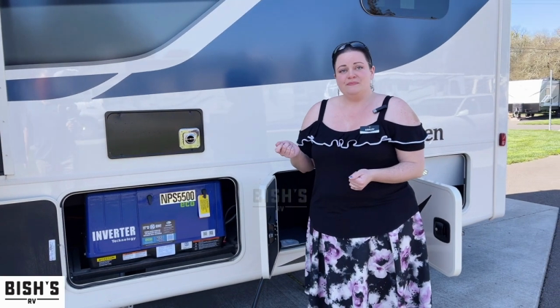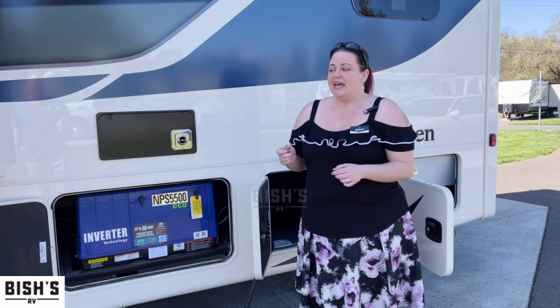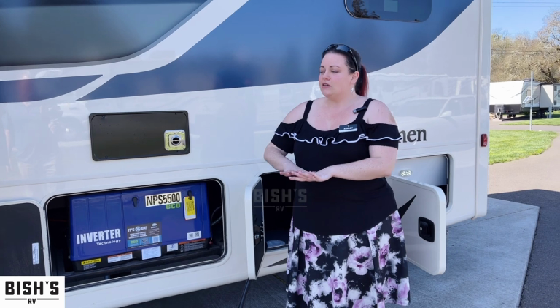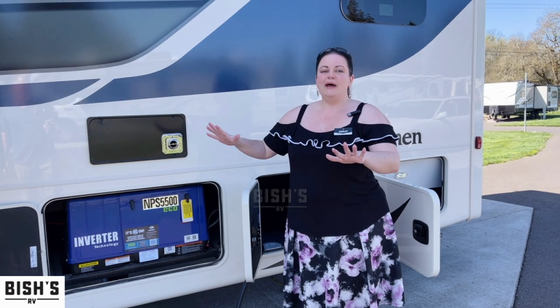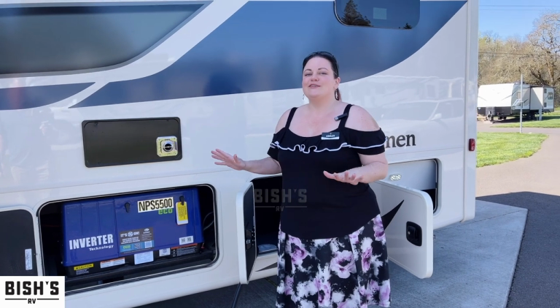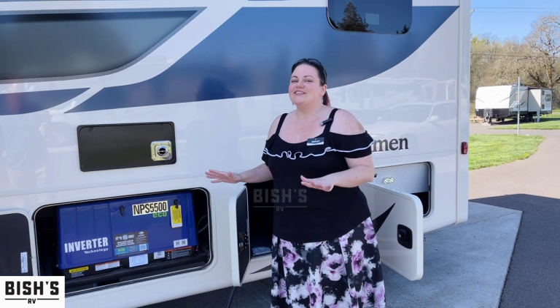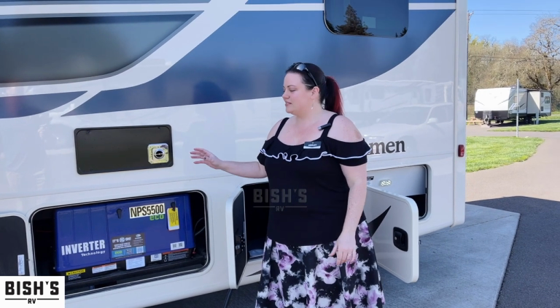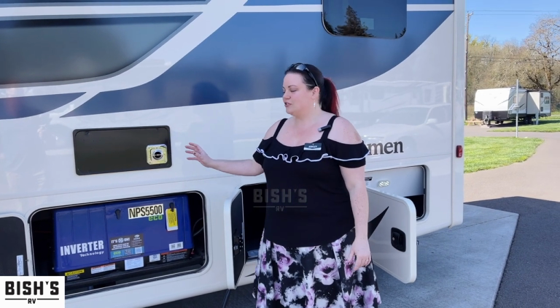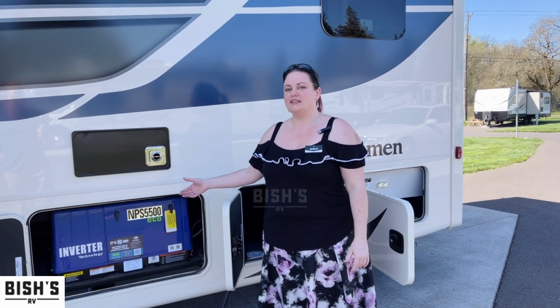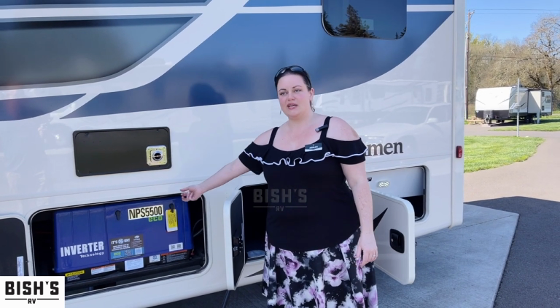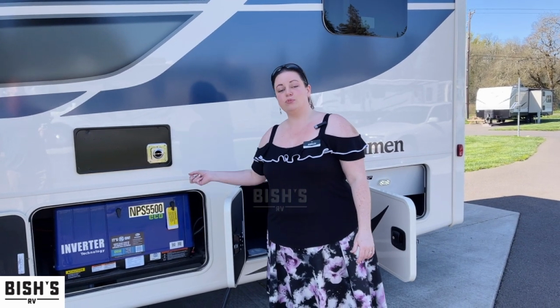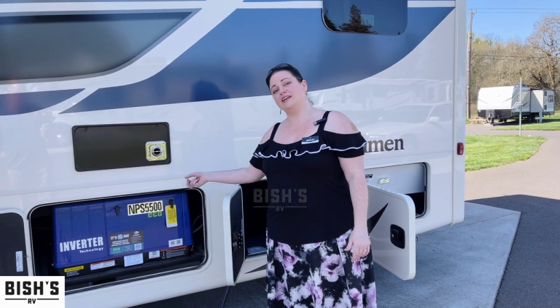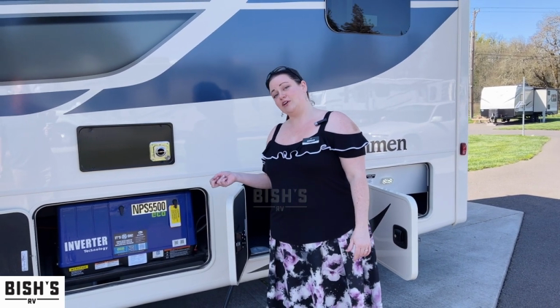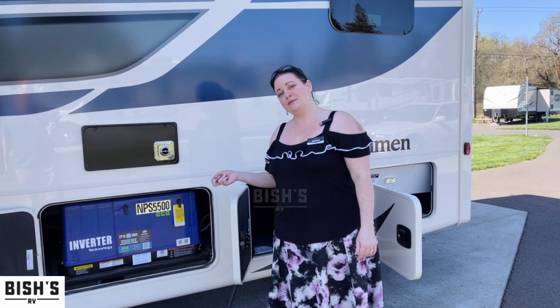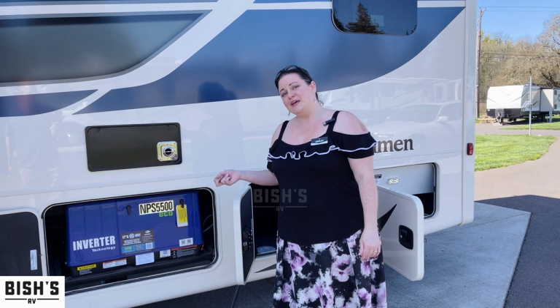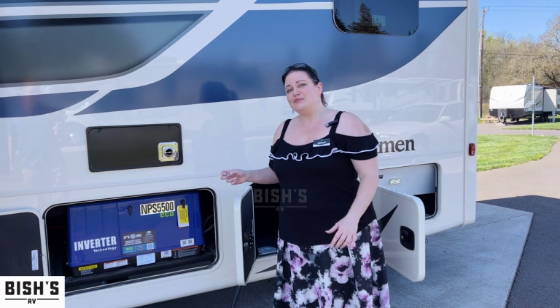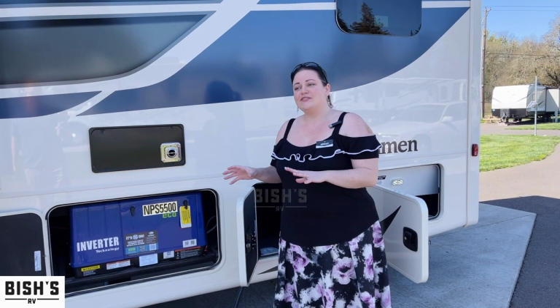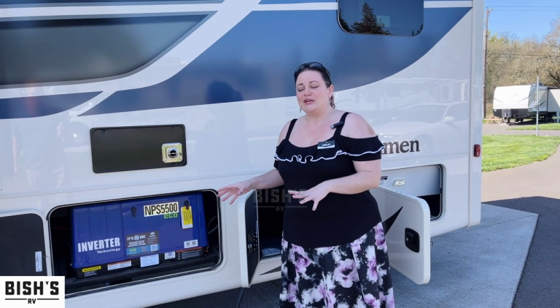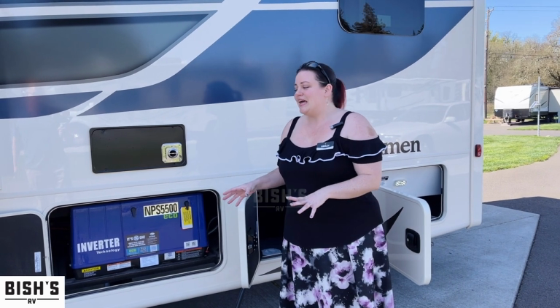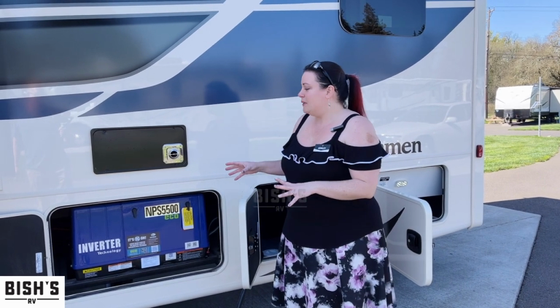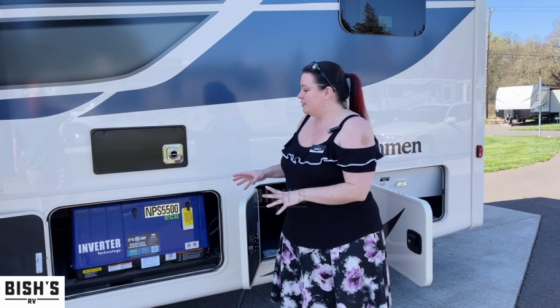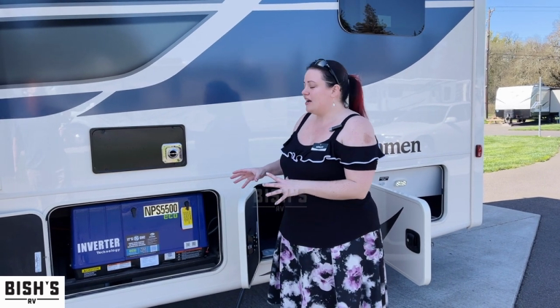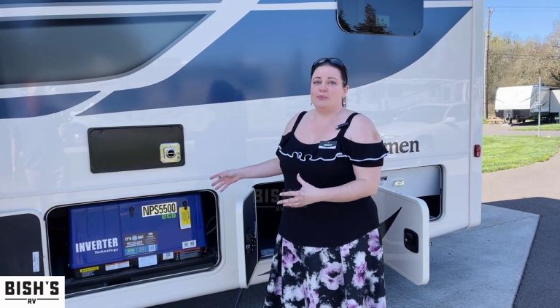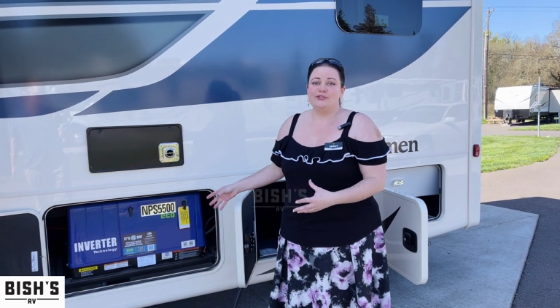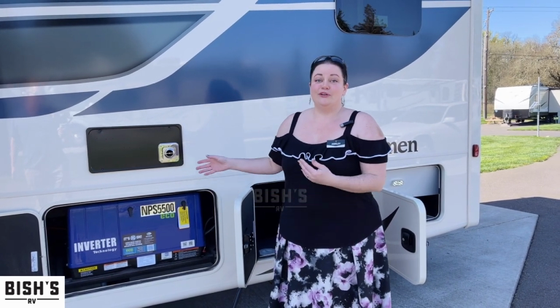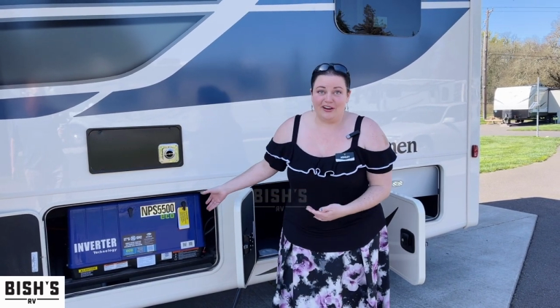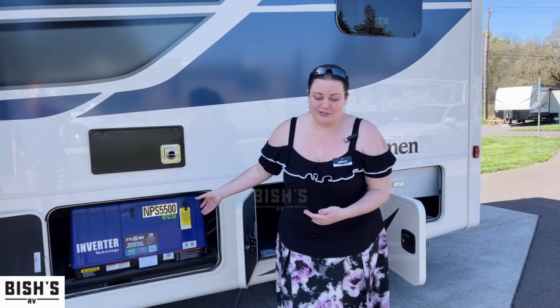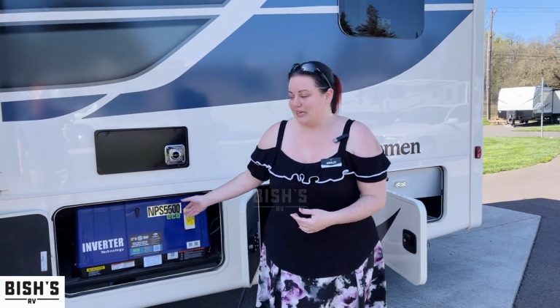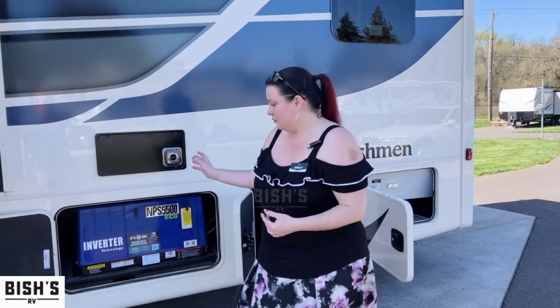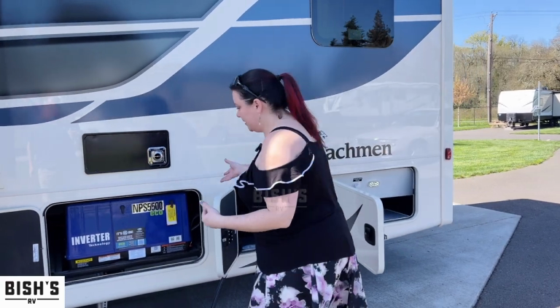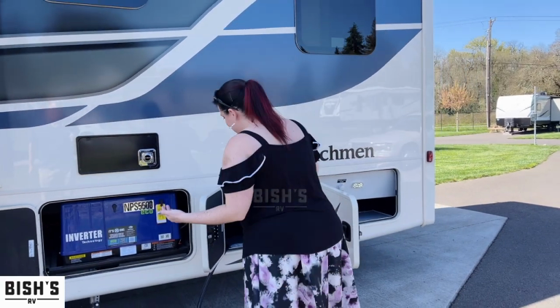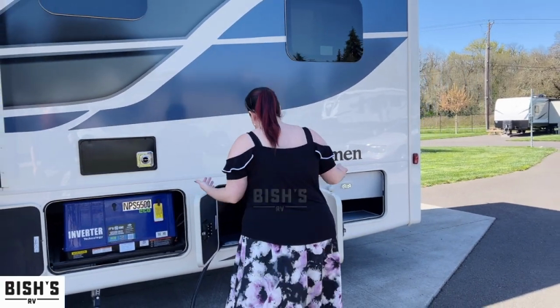In case all power goes out, this is unique in that it actually has a pull start, kind of like a lawn mower, so you never have to worry about not having enough power to start your generator. This is a really nice upgrade in my opinion.